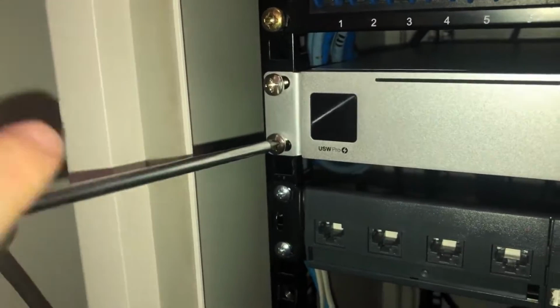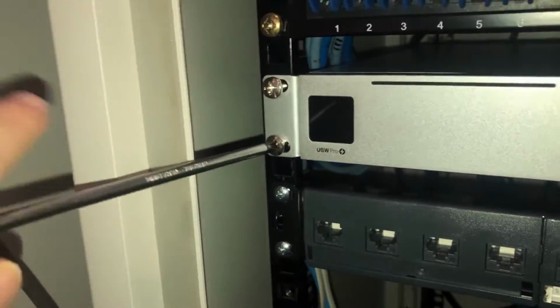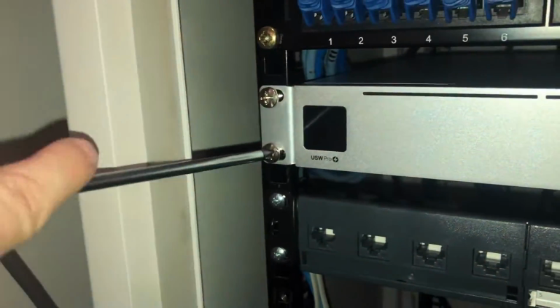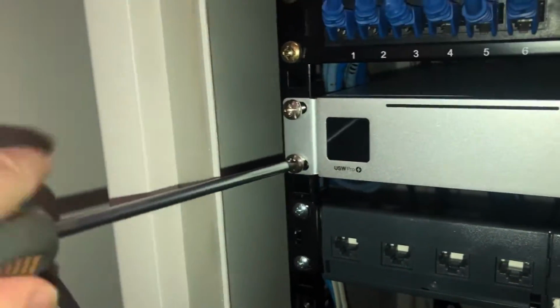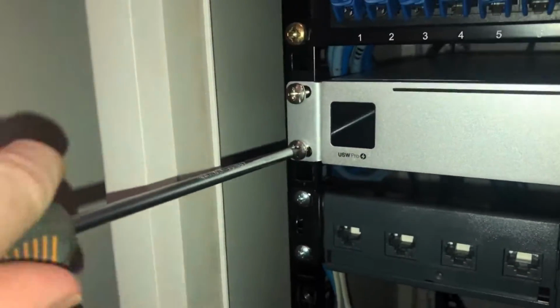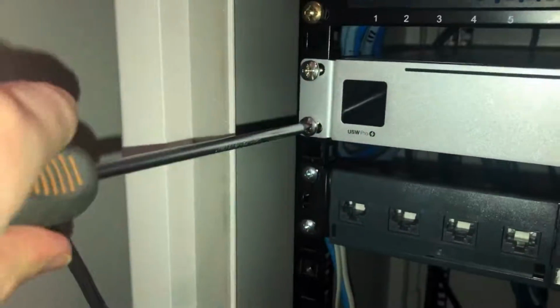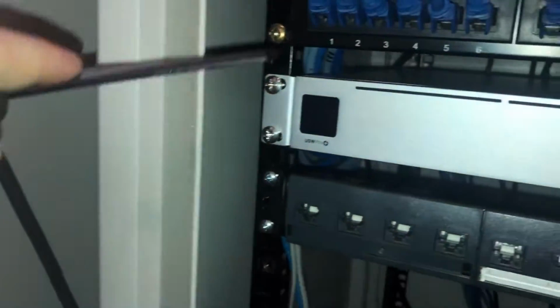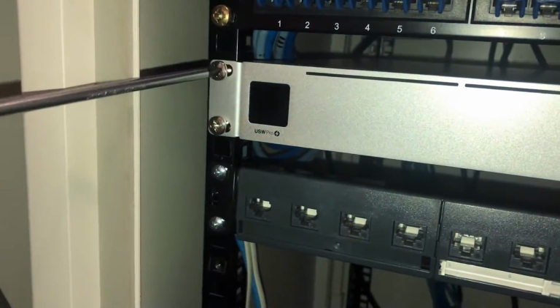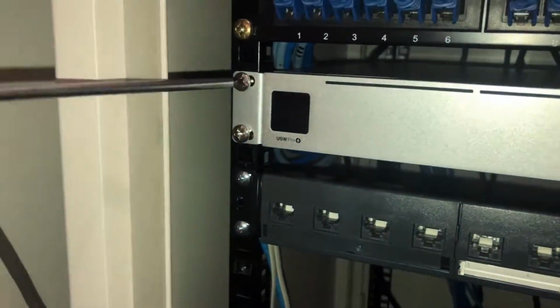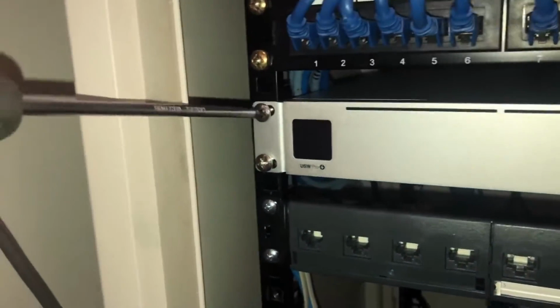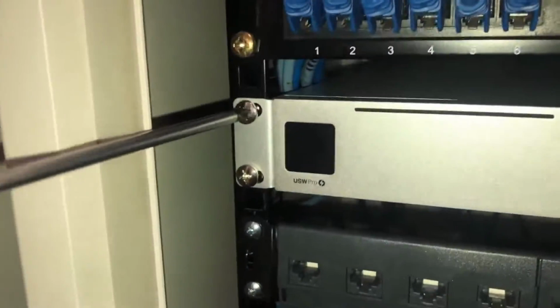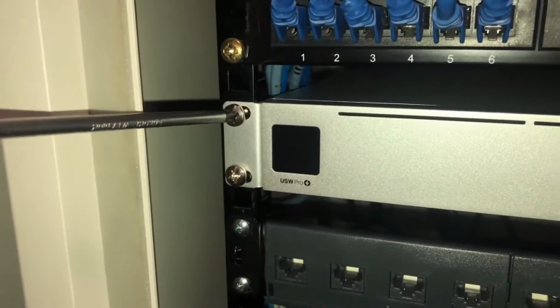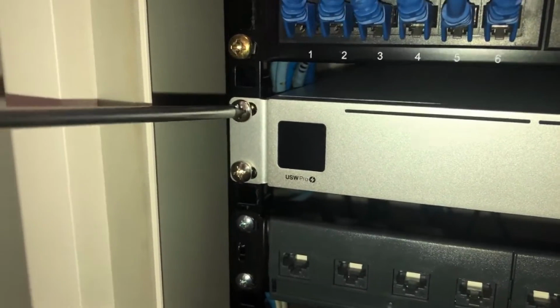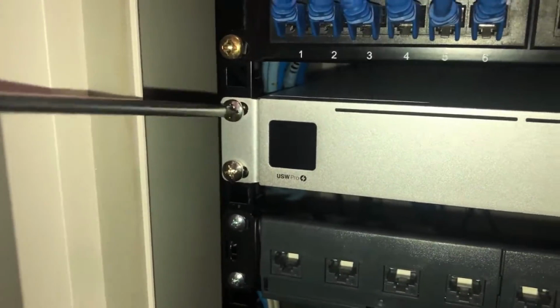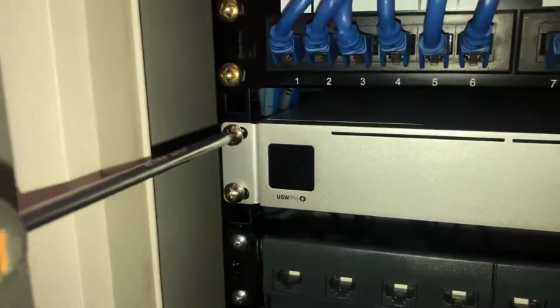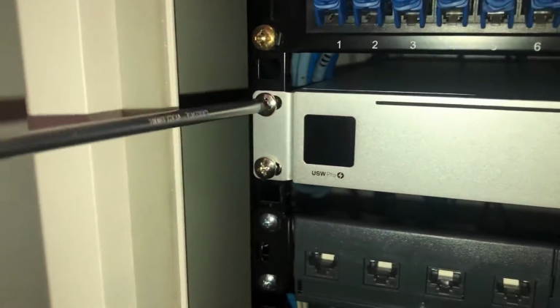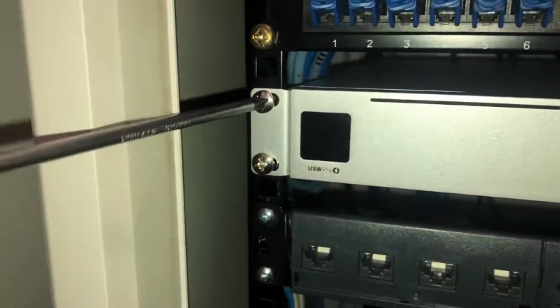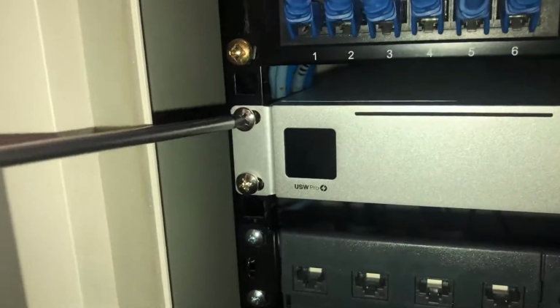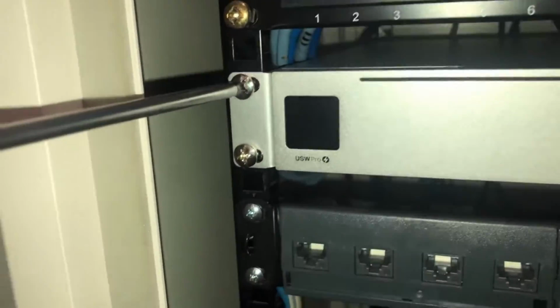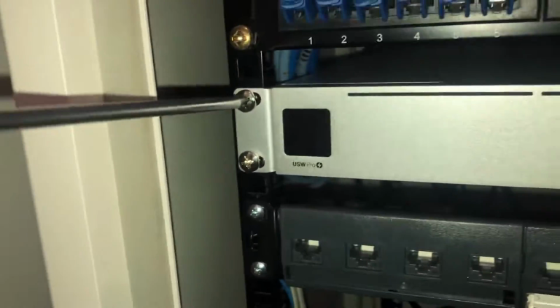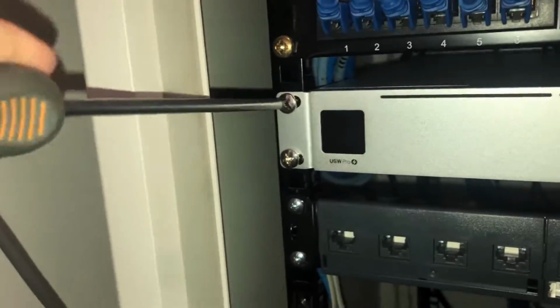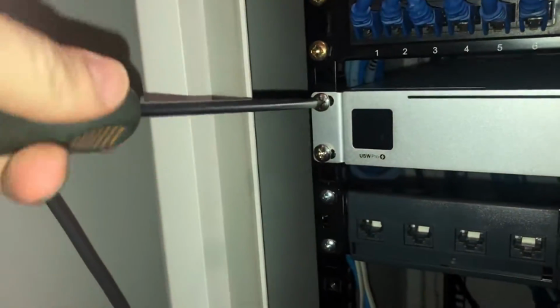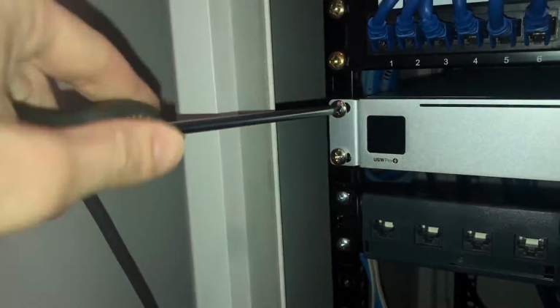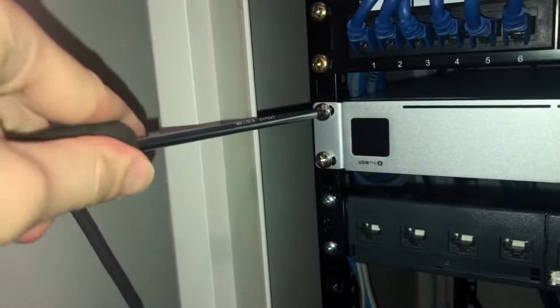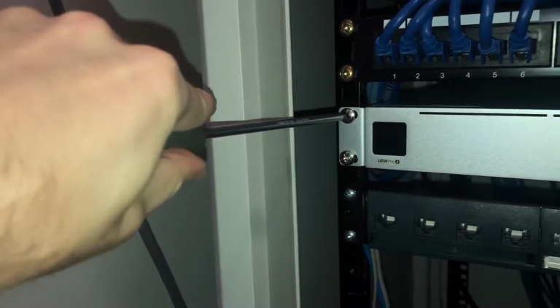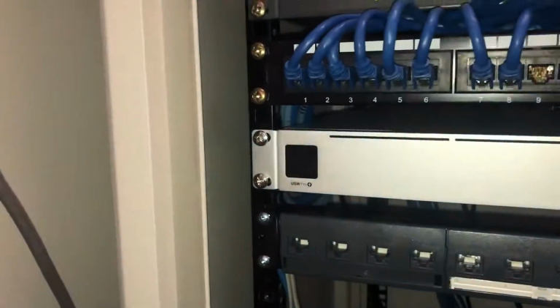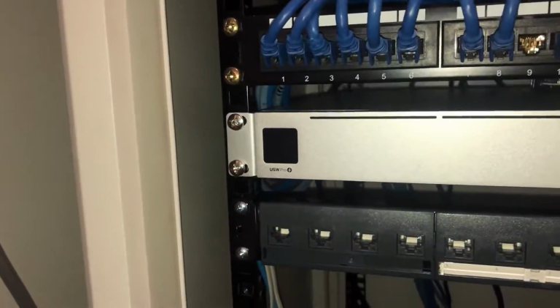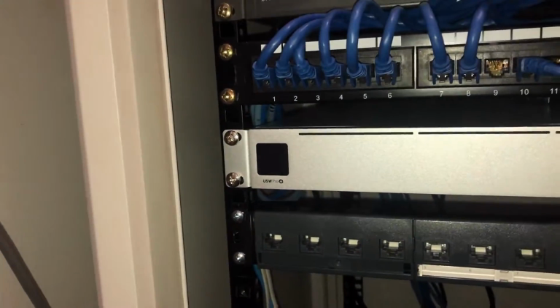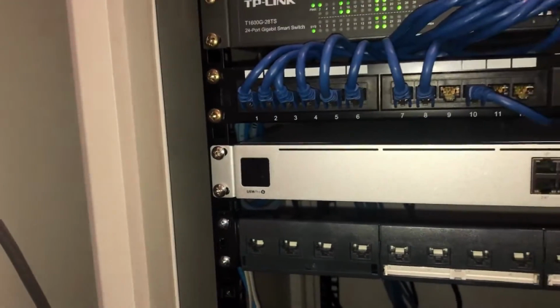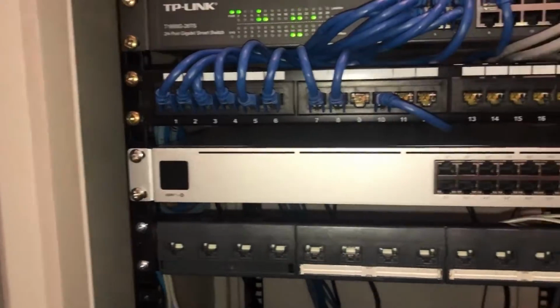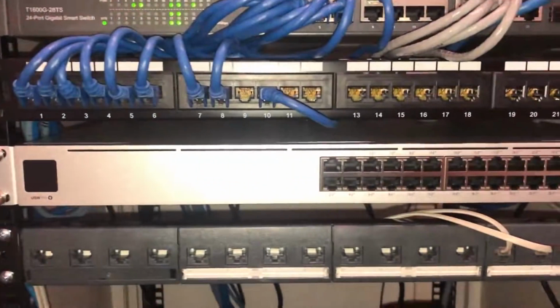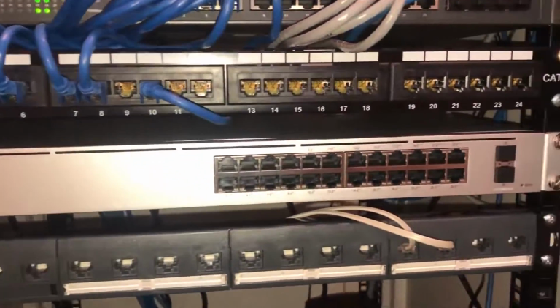Then we're good to go — connect up the power and connect up your ethernet cables or SFP cables. I hope you found this video helpful. Be sure to like it and subscribe to my channel for more videos like this. Bye for now.